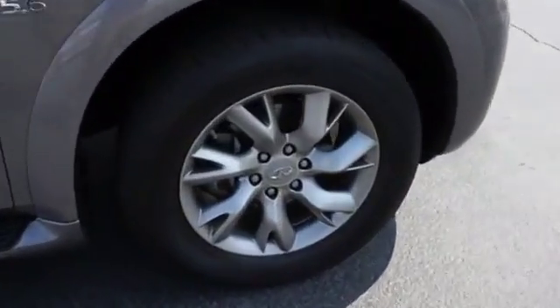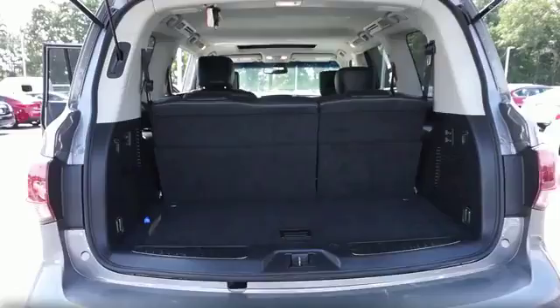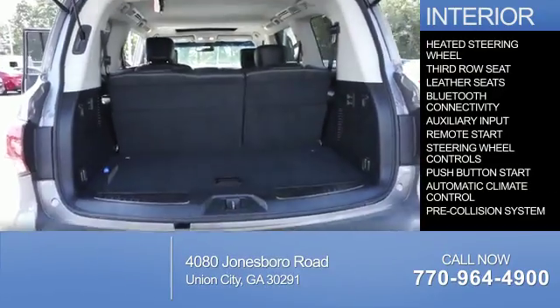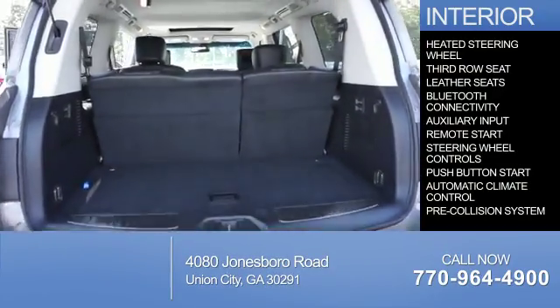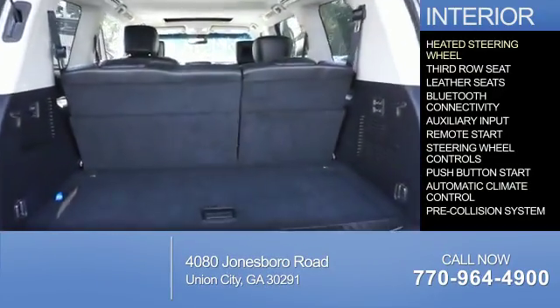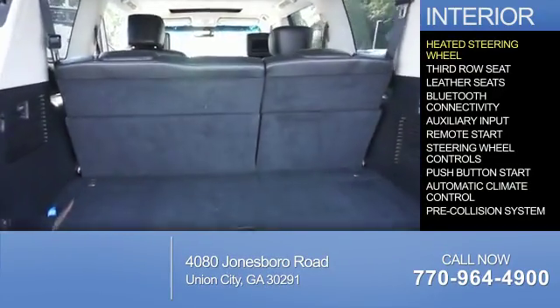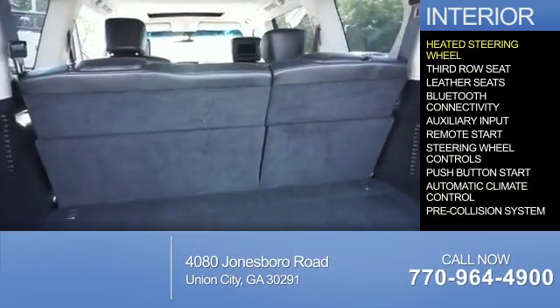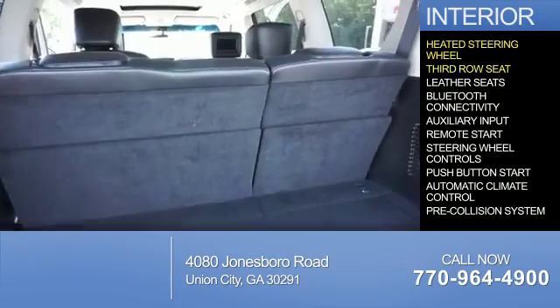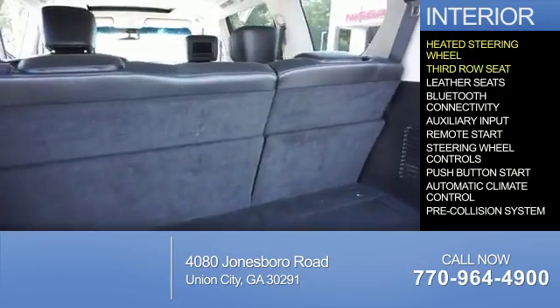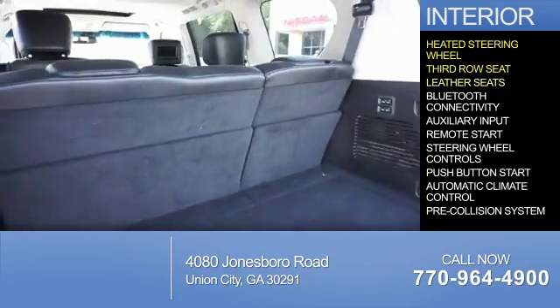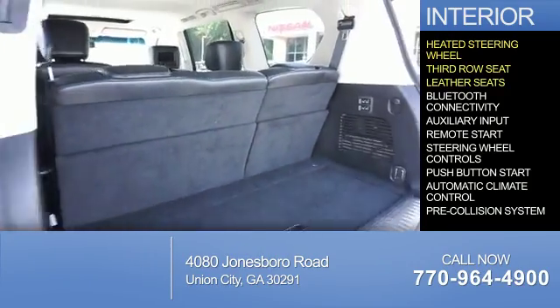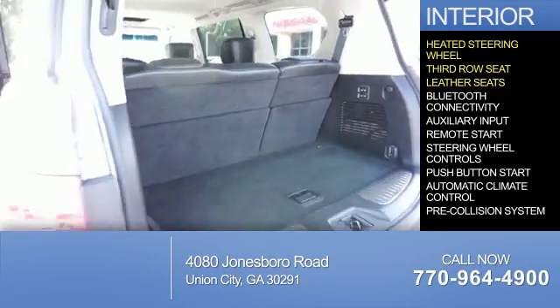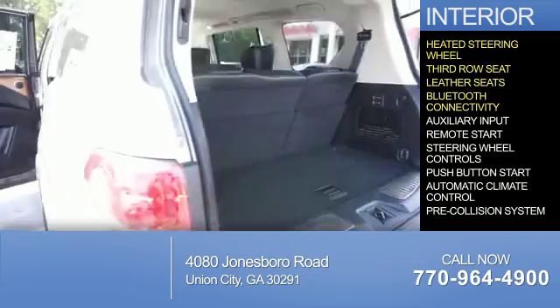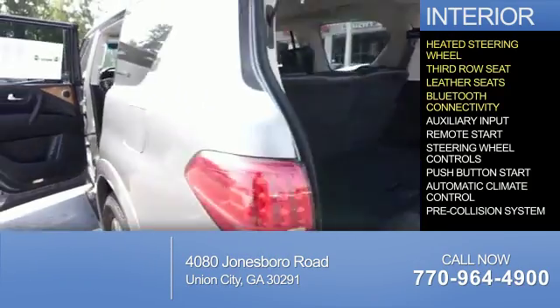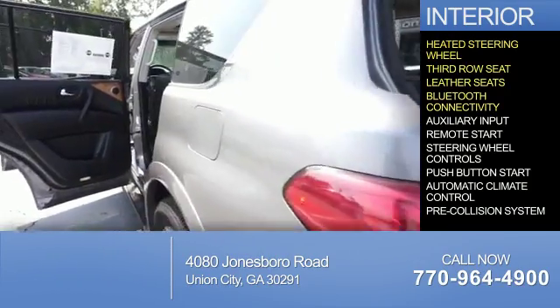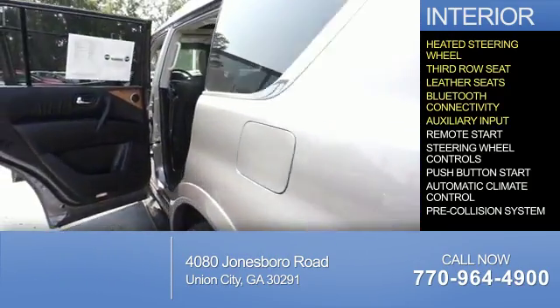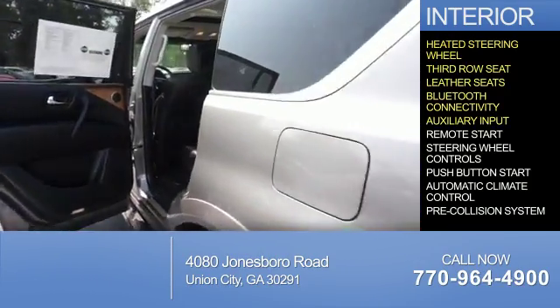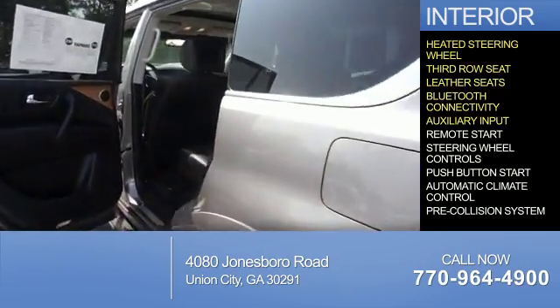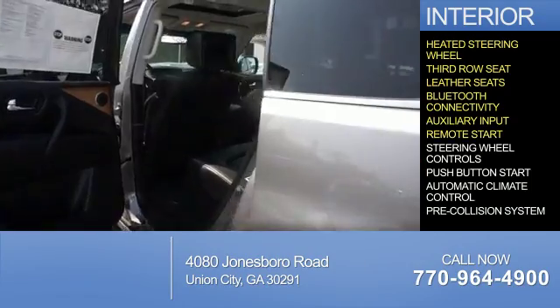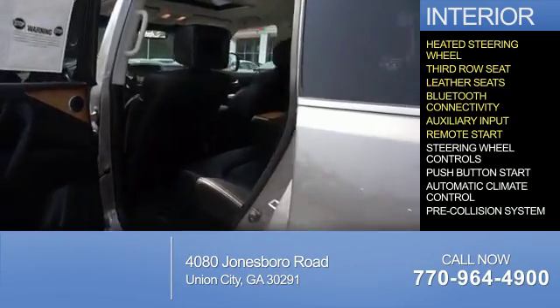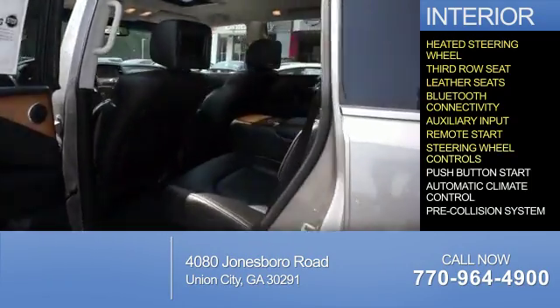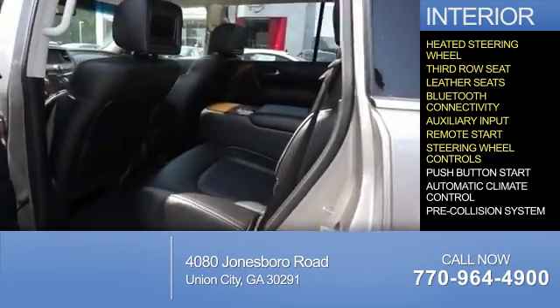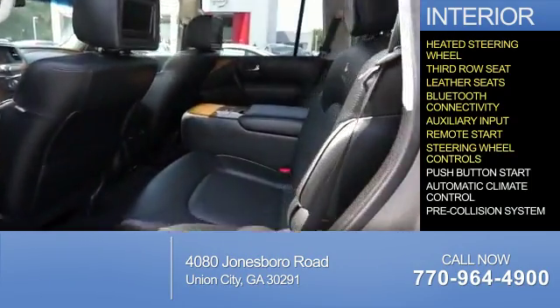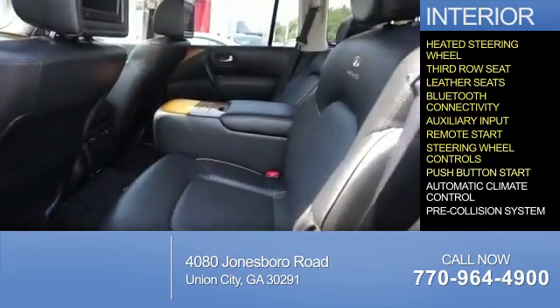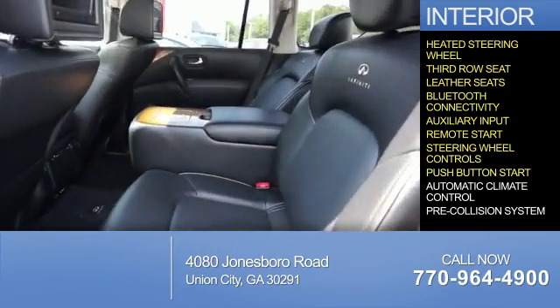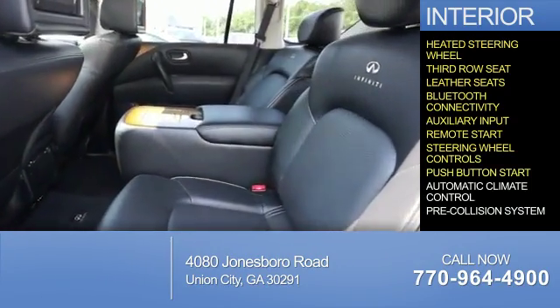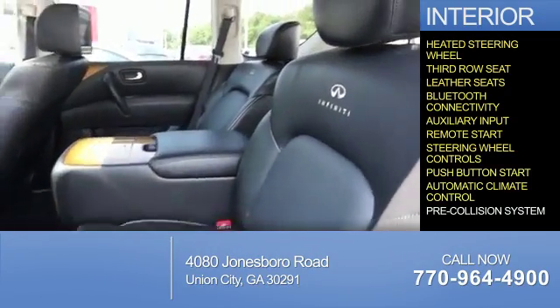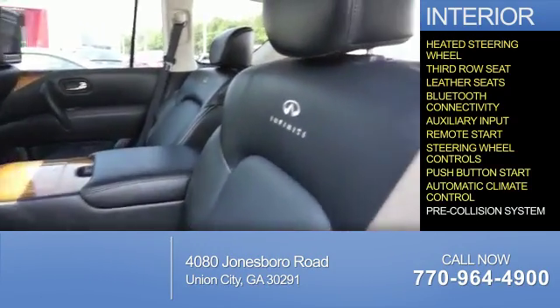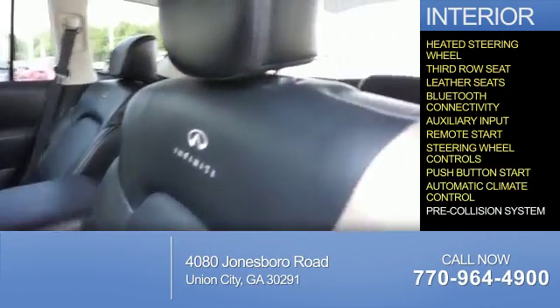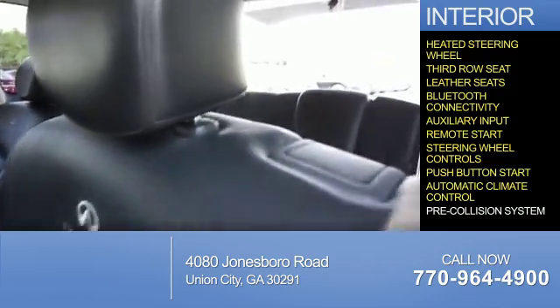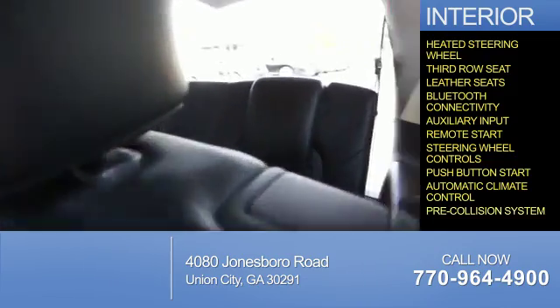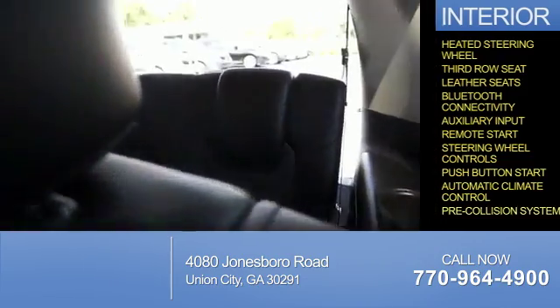You'll find a heated steering wheel, third row seat, leather seats, Bluetooth connectivity, an auxiliary input, remote start, steering wheel controls, push-button start, automatic climate control, and a pre-collision system.